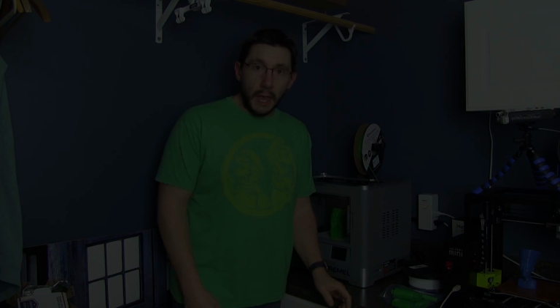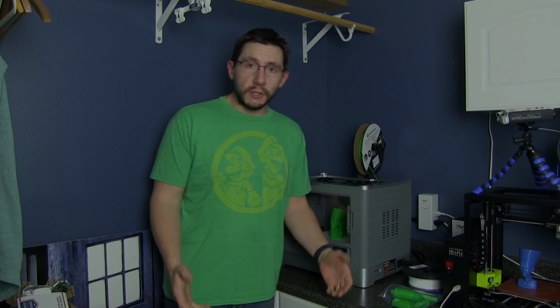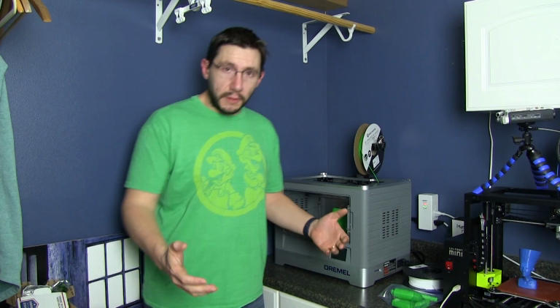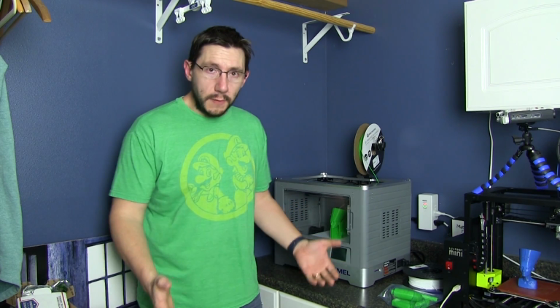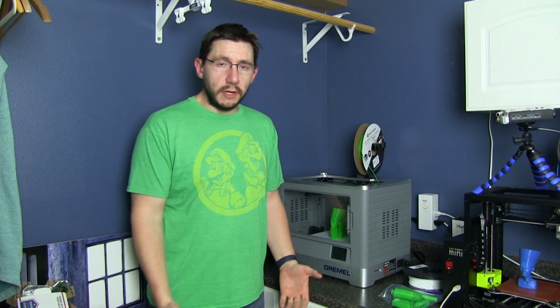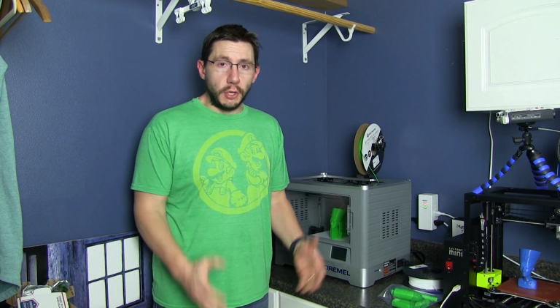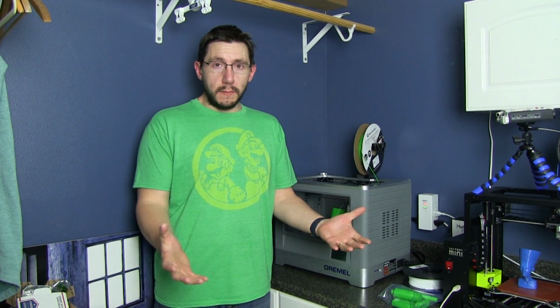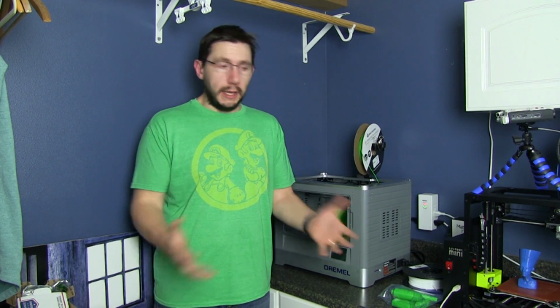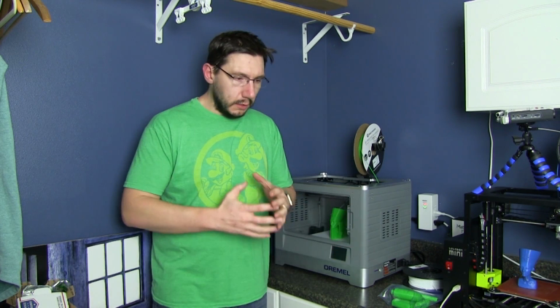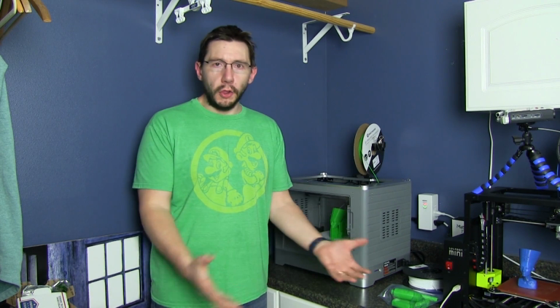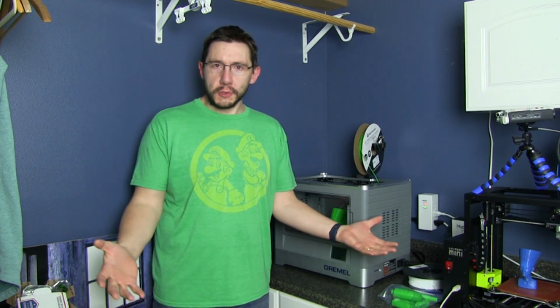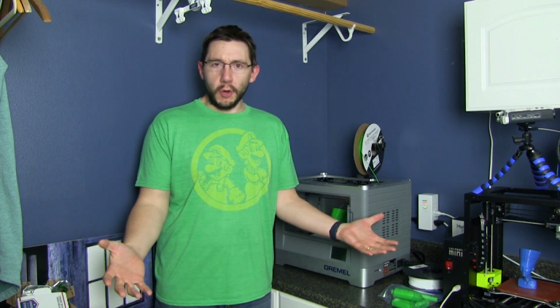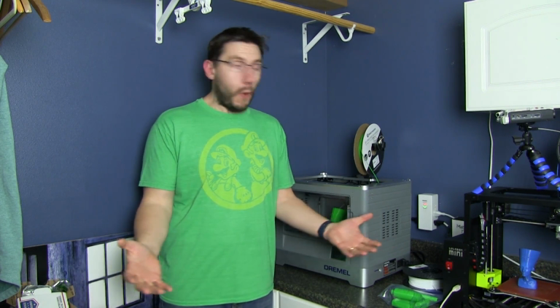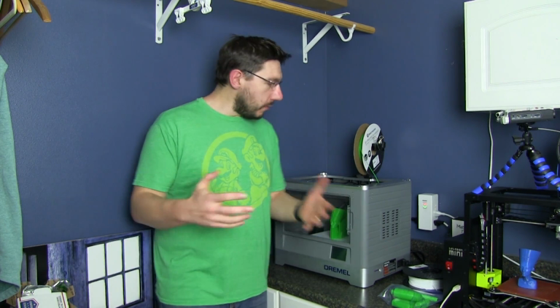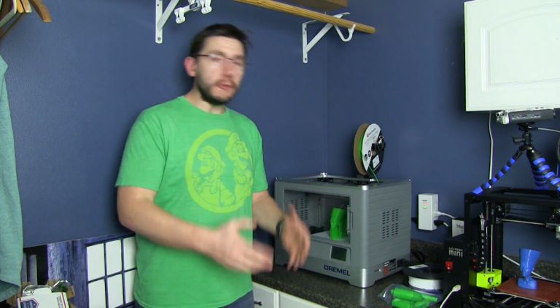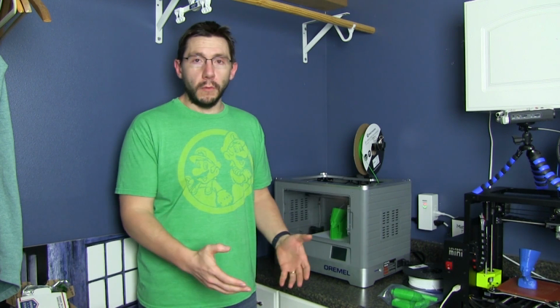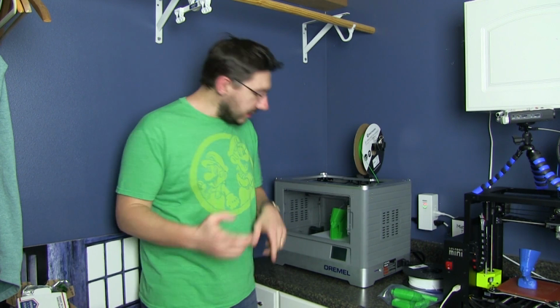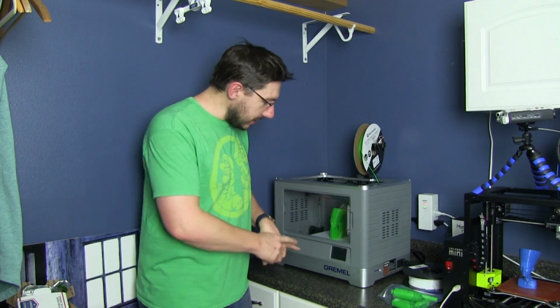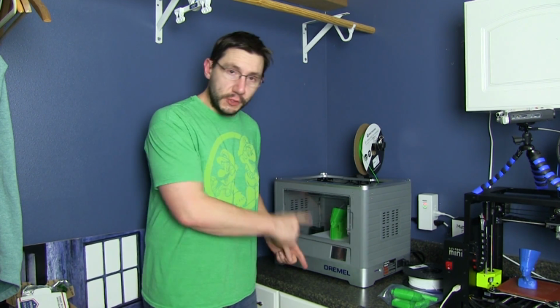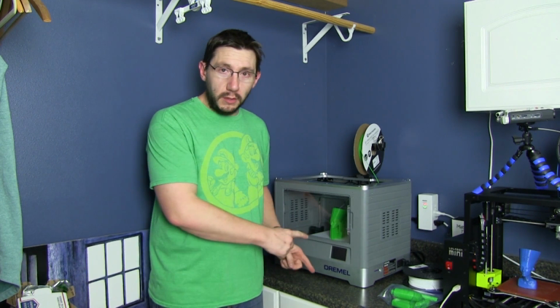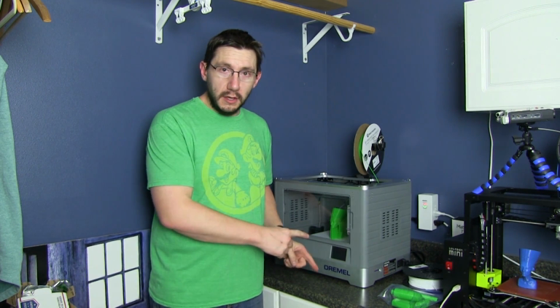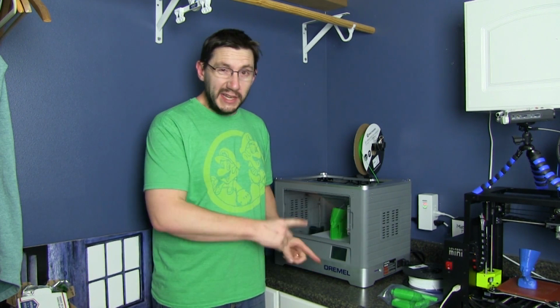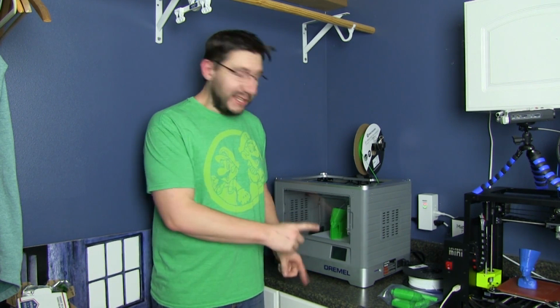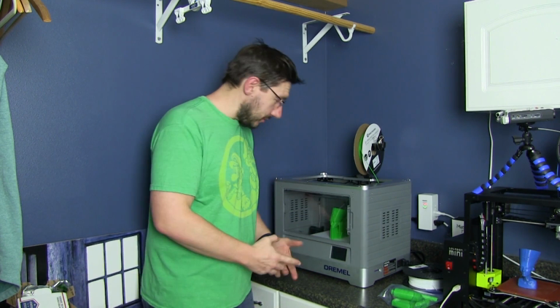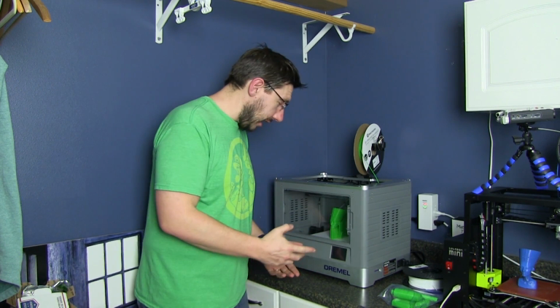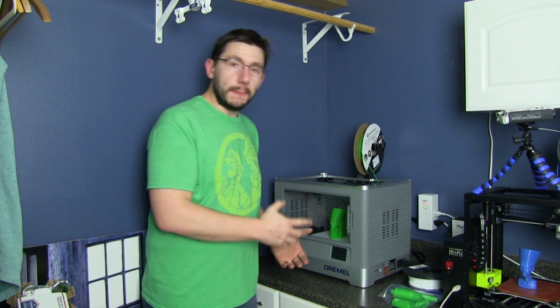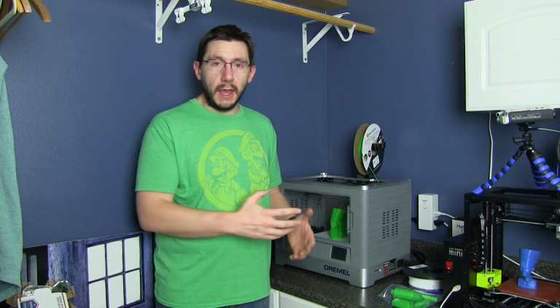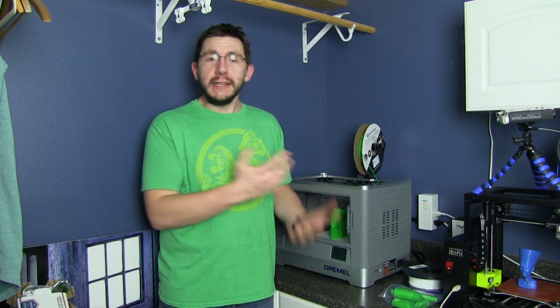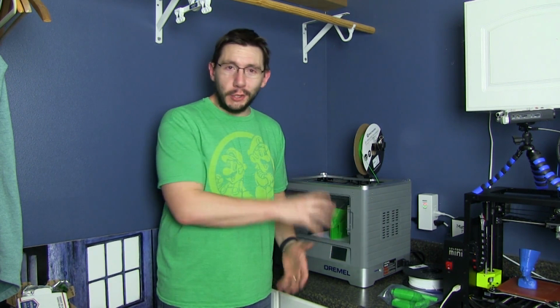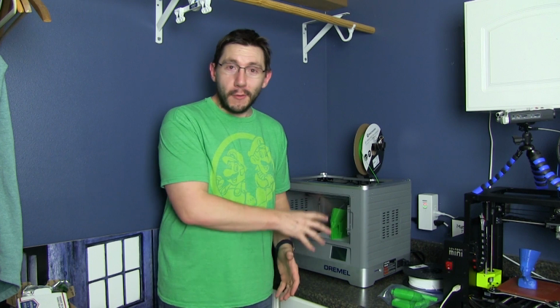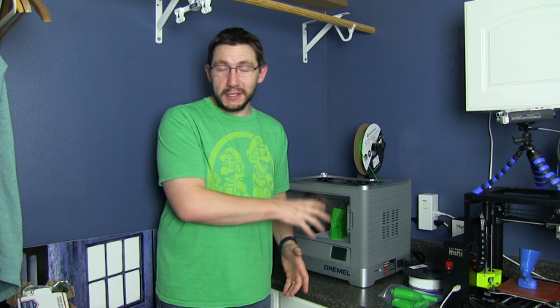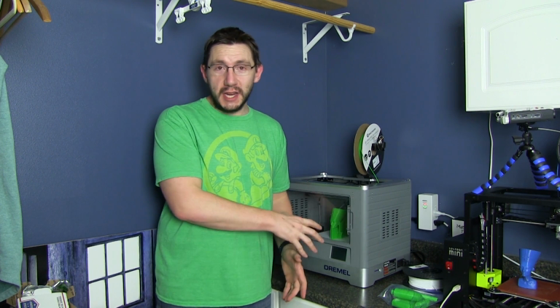Hey, it's Joel, the 3D Printing Nerd, and you're in my laundry room. Why are you in my laundry room? Well, that's because that's where my Dremel 3D Idea Builder's at, and I need to tell you a little bit more about this machine.